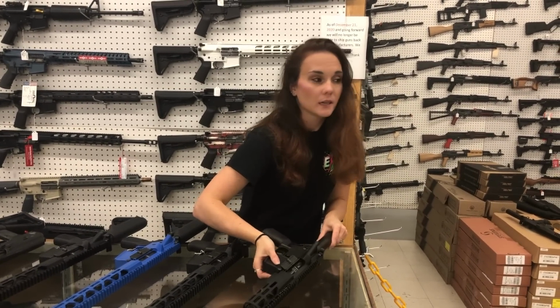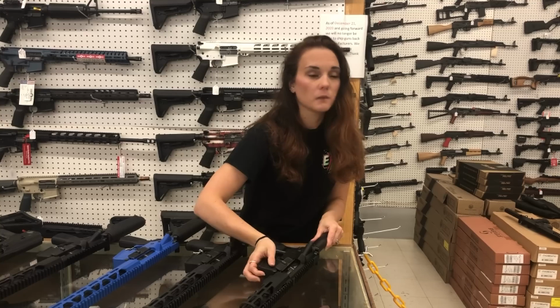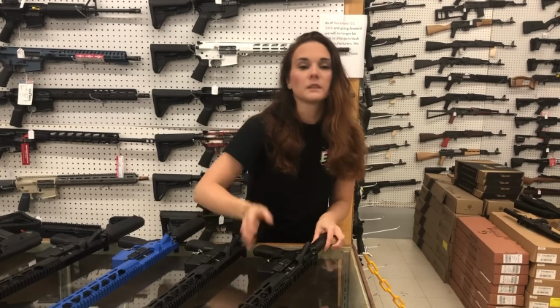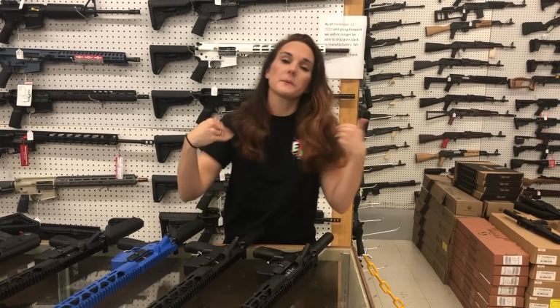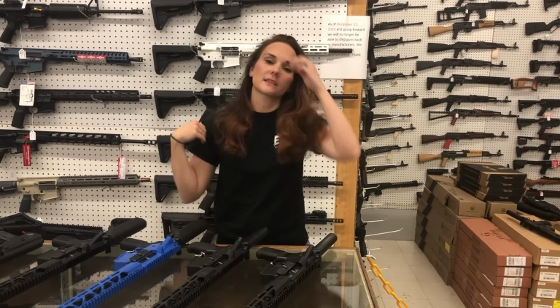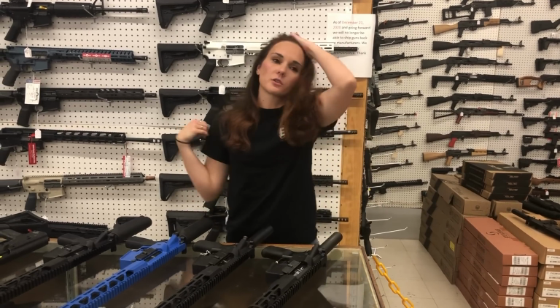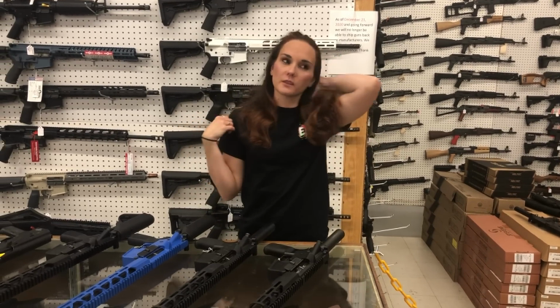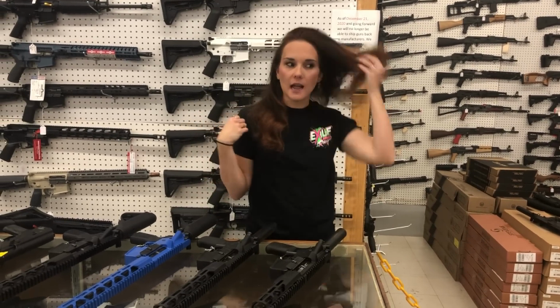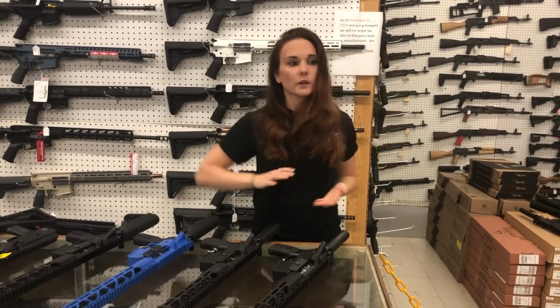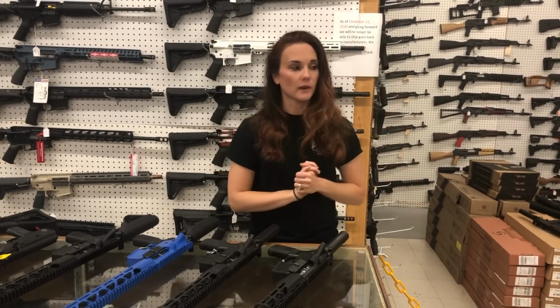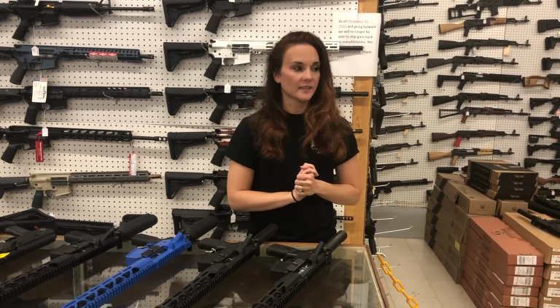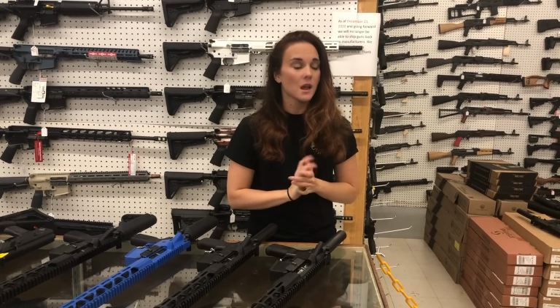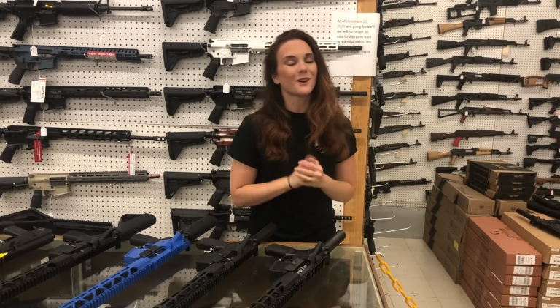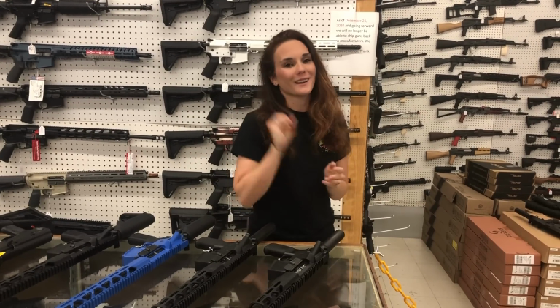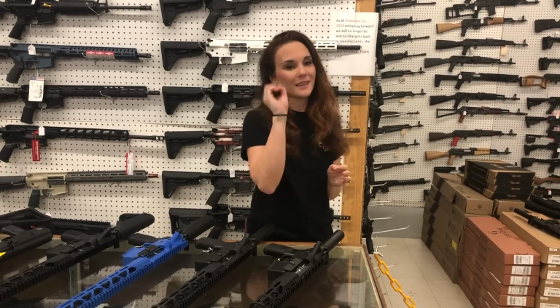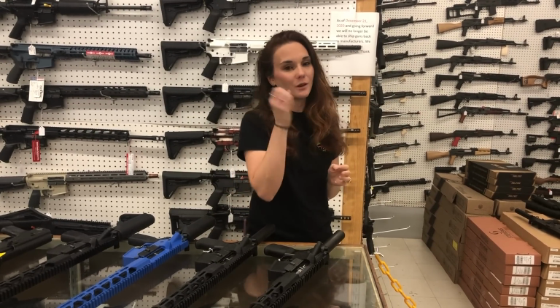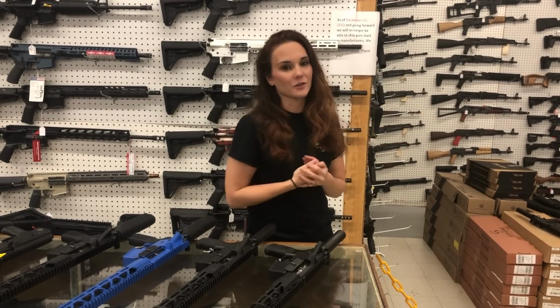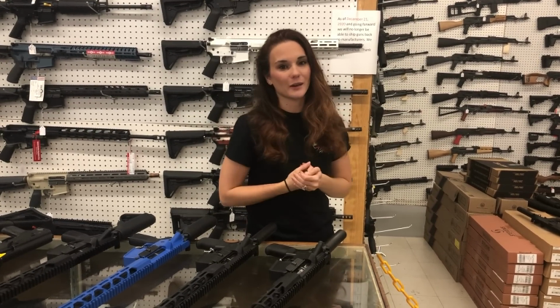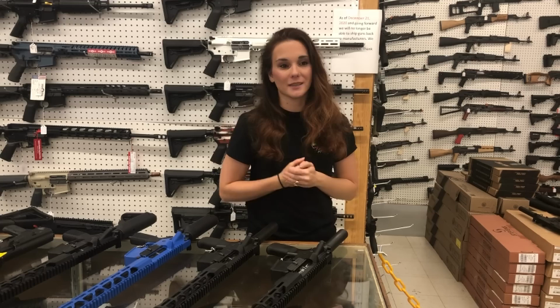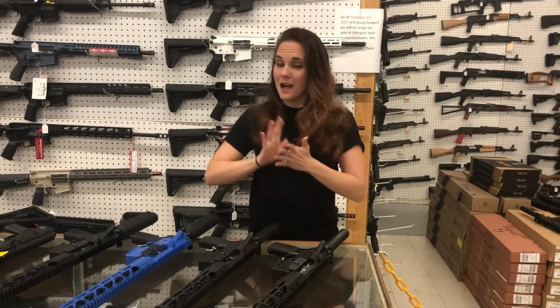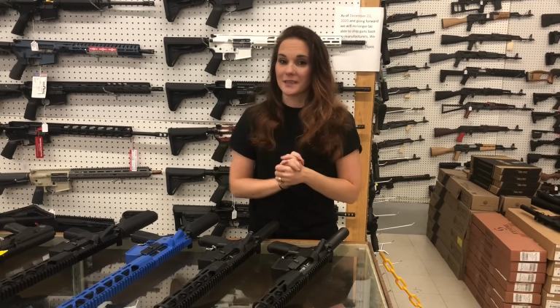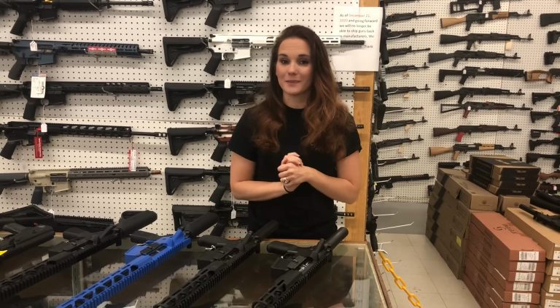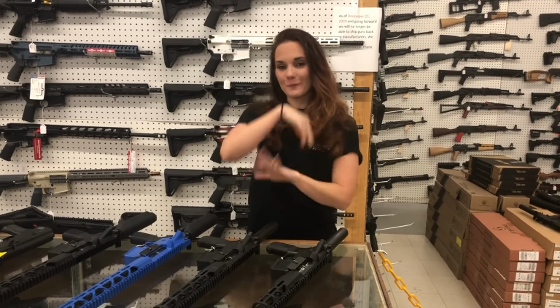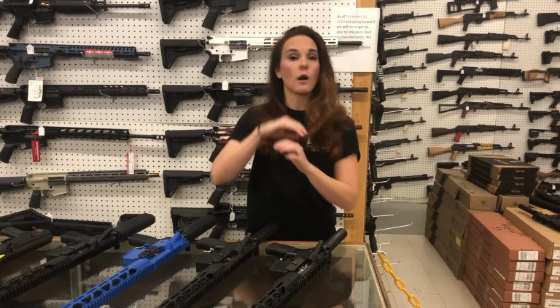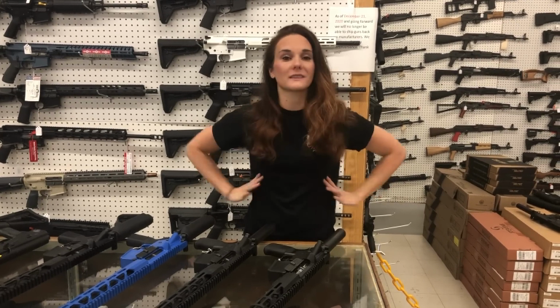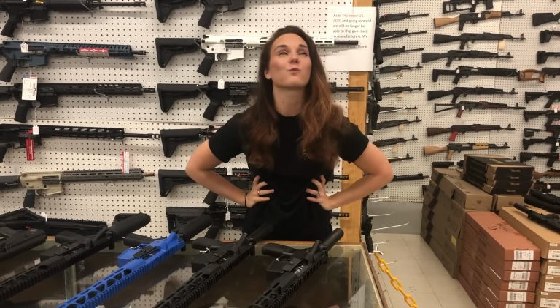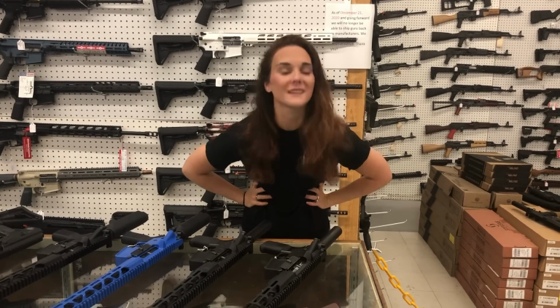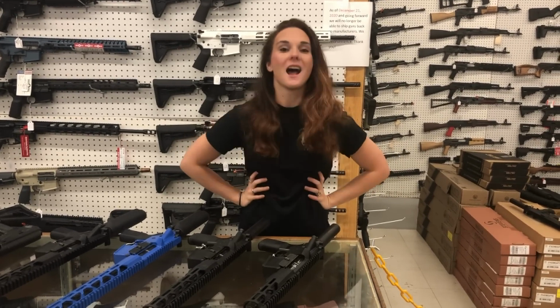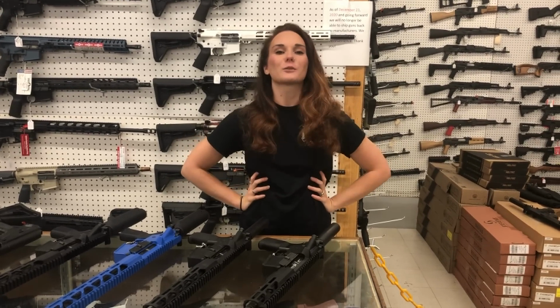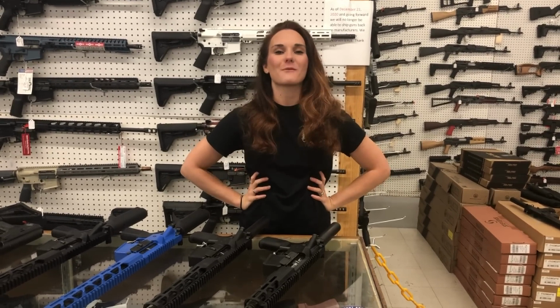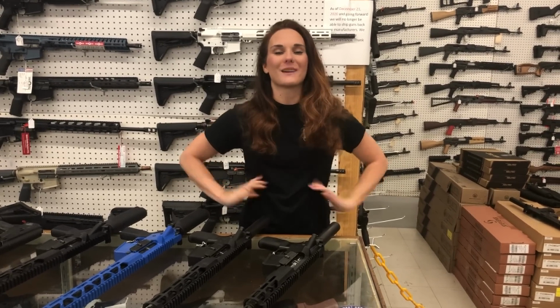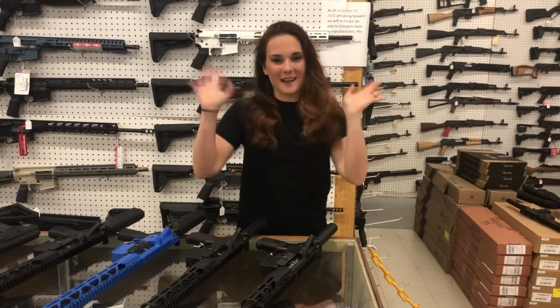Drop in the comments down below what you're doing this weekend — I am curious. Don't forget, it costs $0 to be a great person. I will see everybody Monday. Bye, y'all.